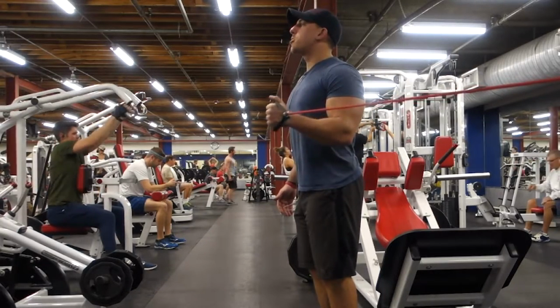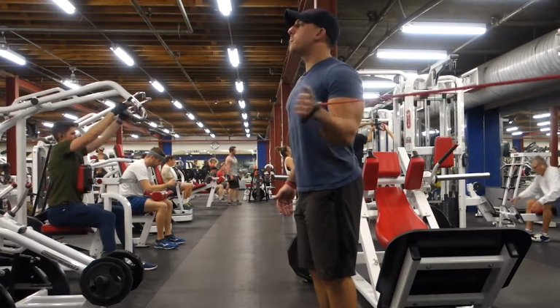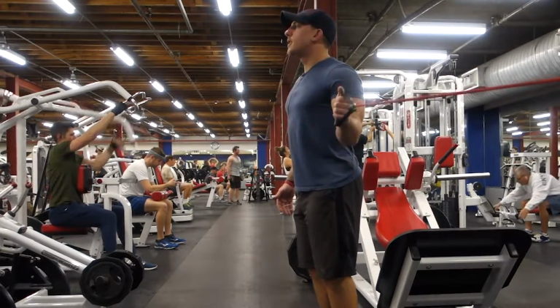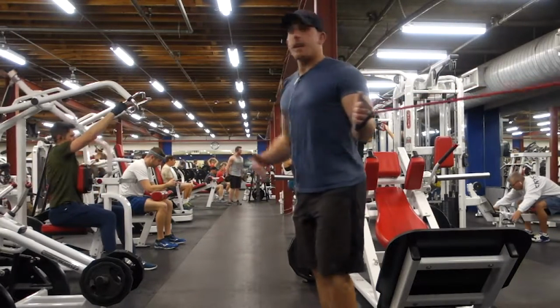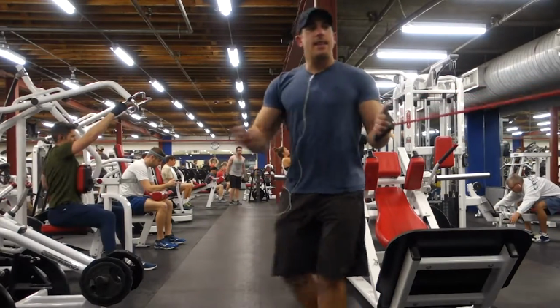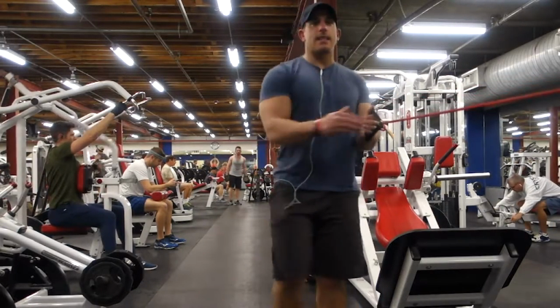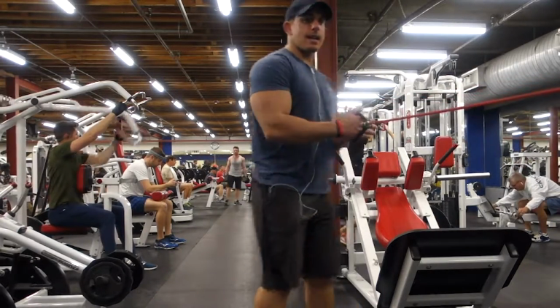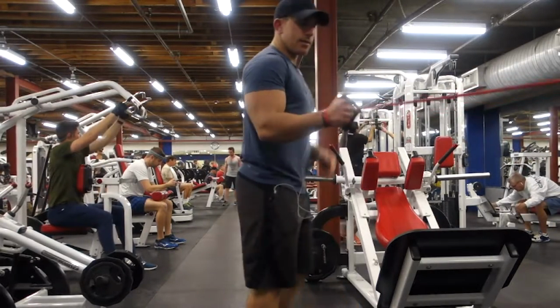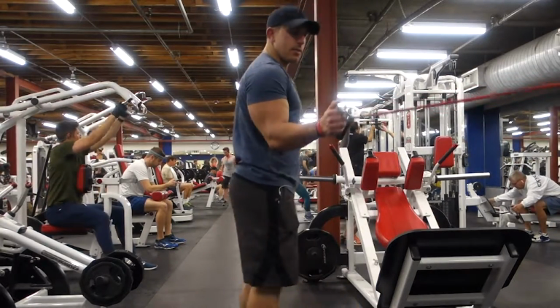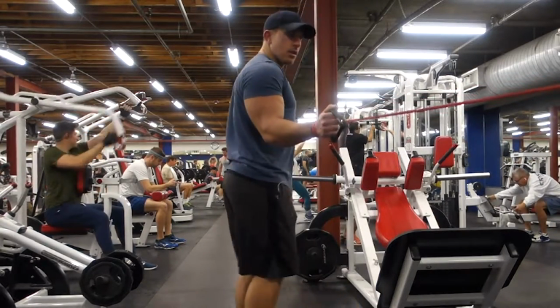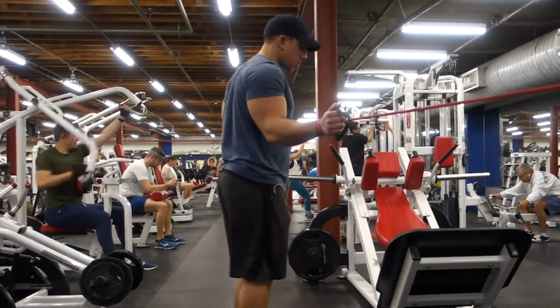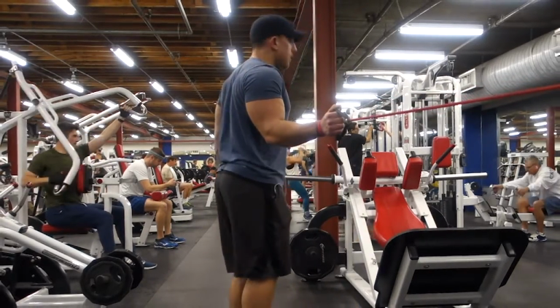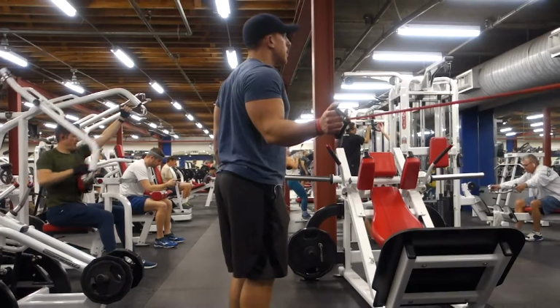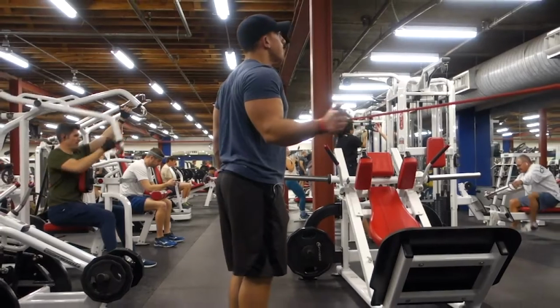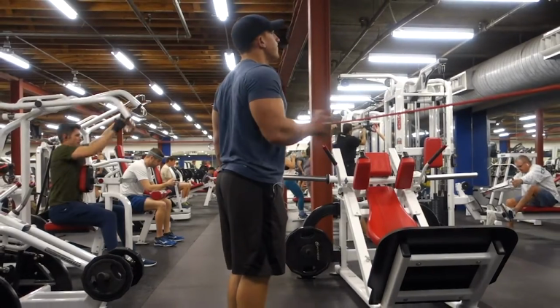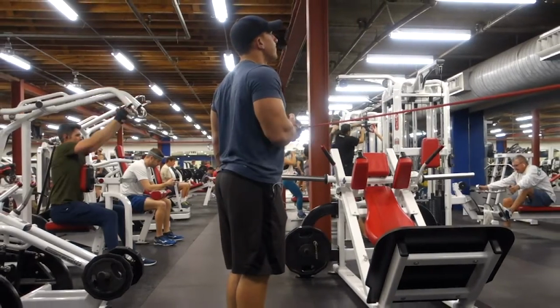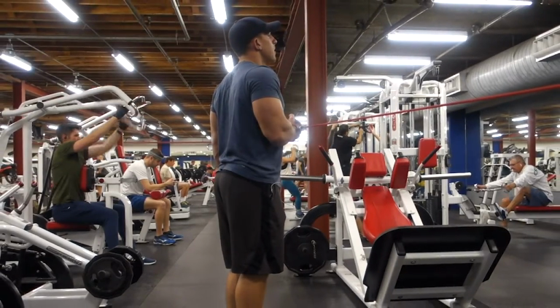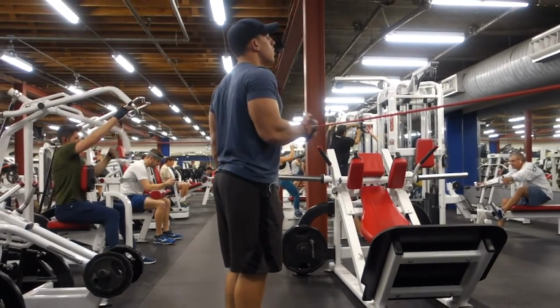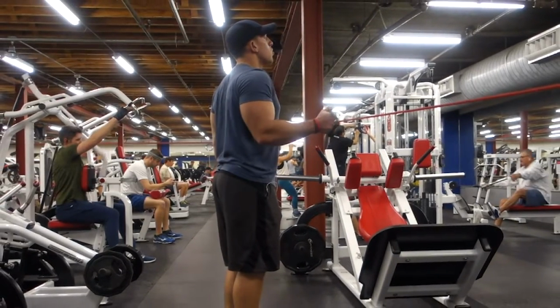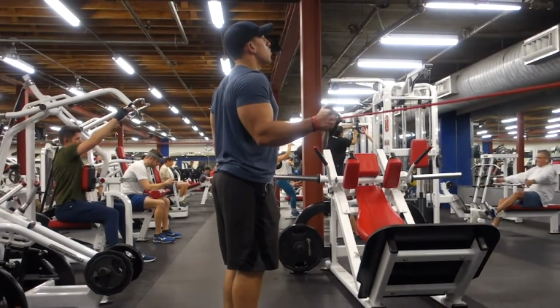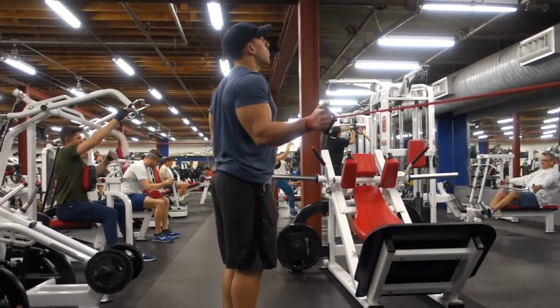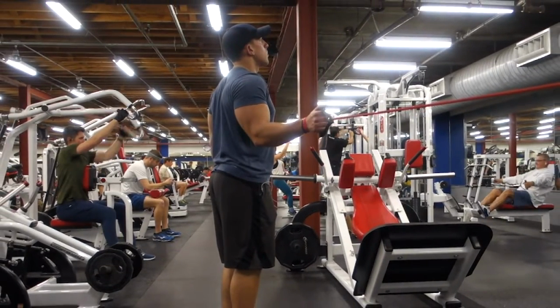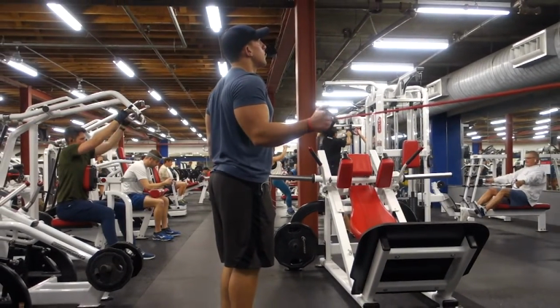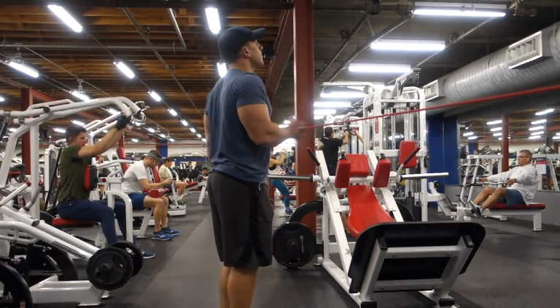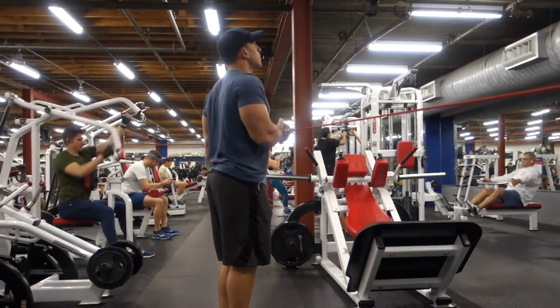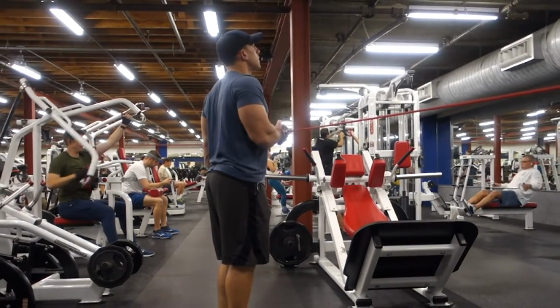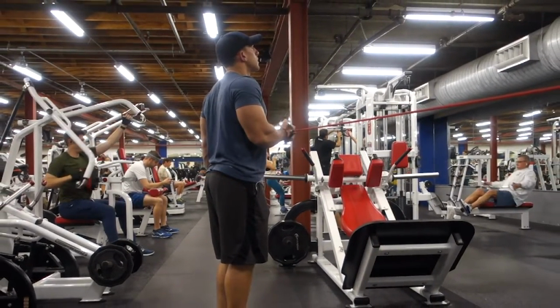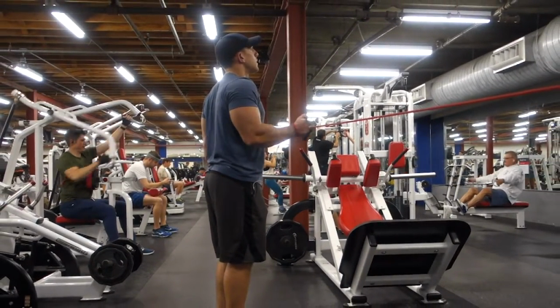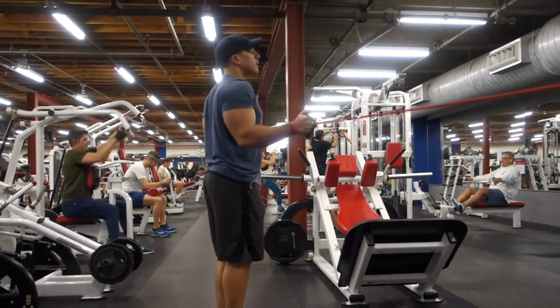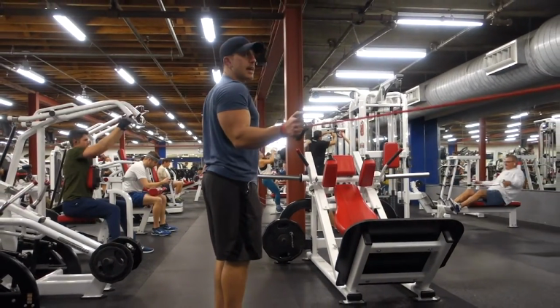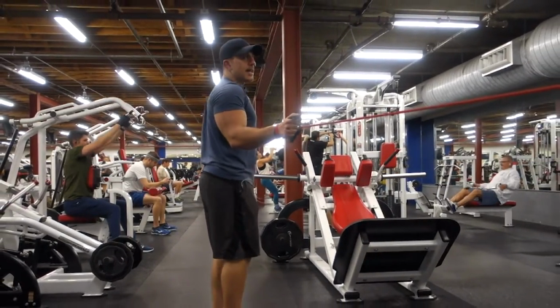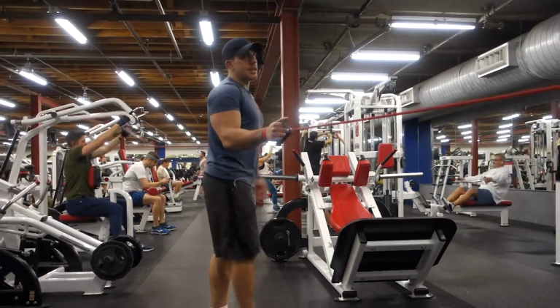Do eight on that side, then switch — knuckles facing in line. Eight on that side as well.